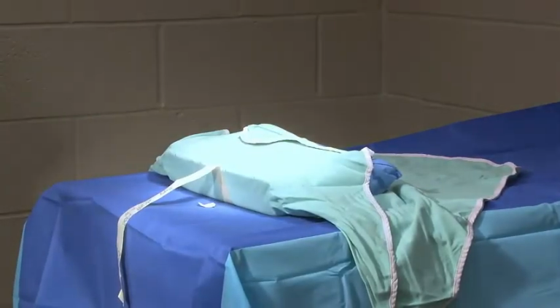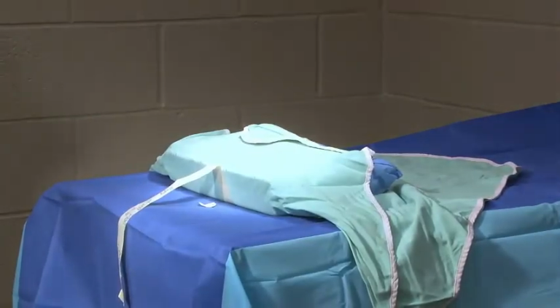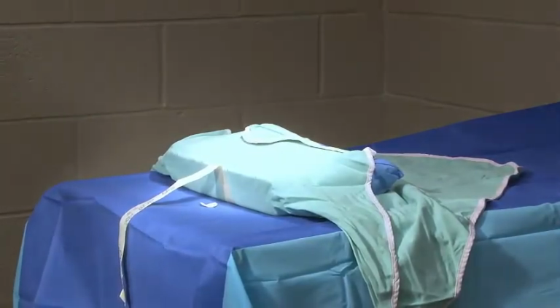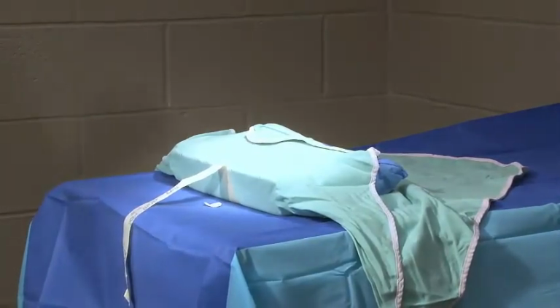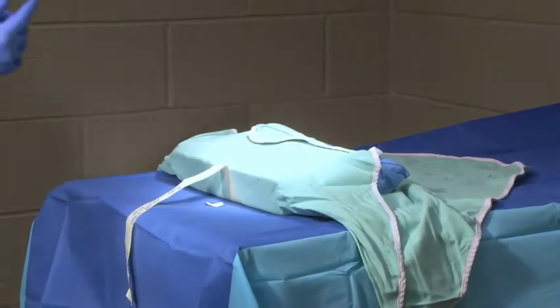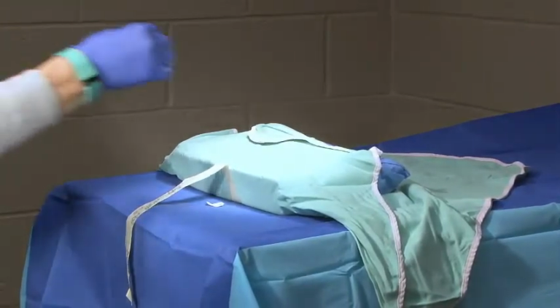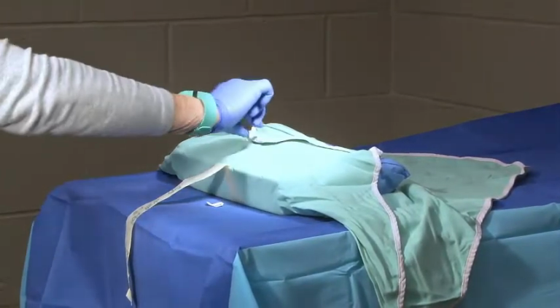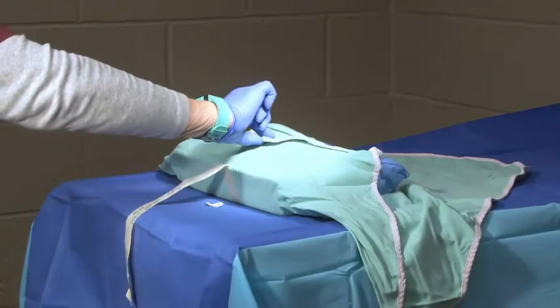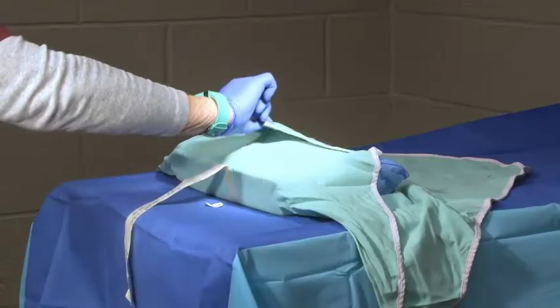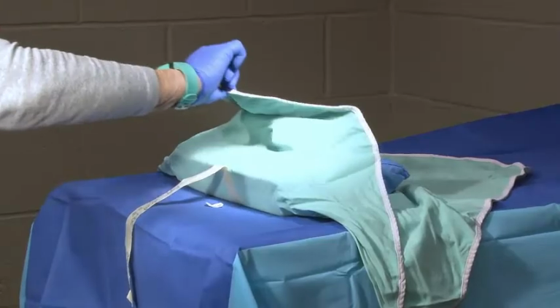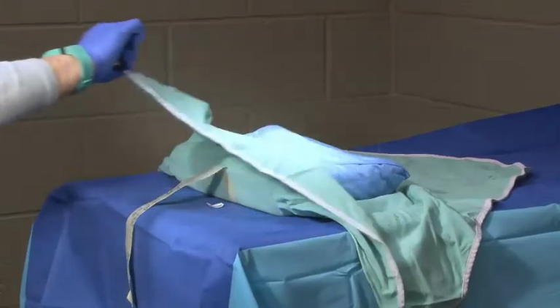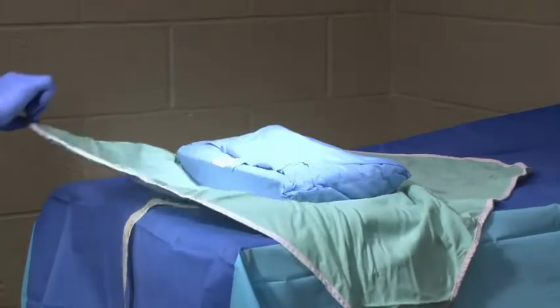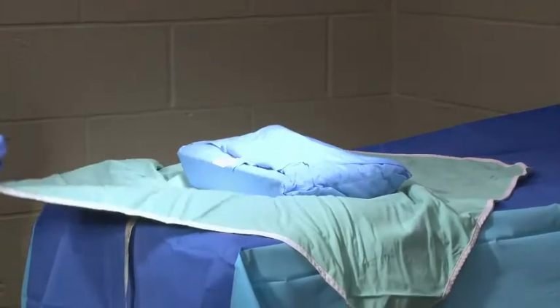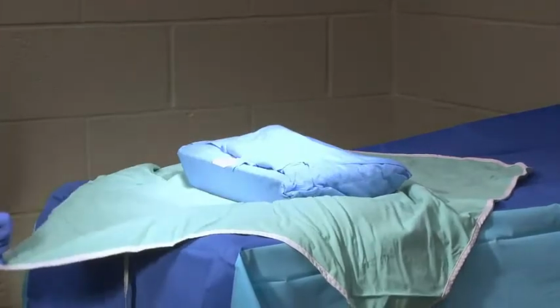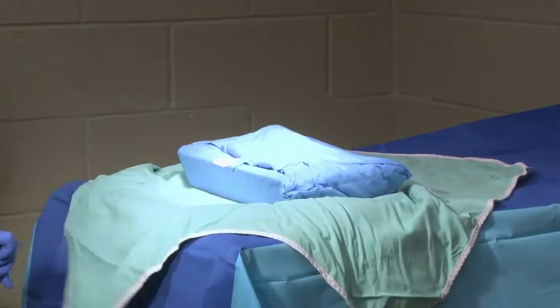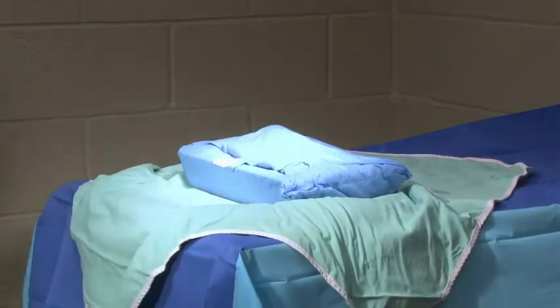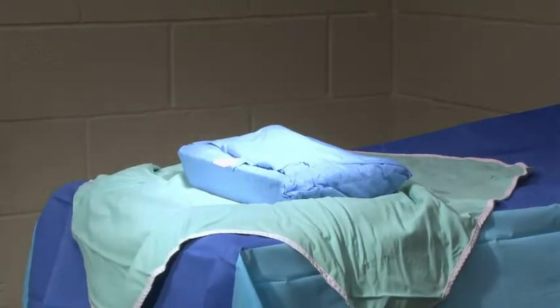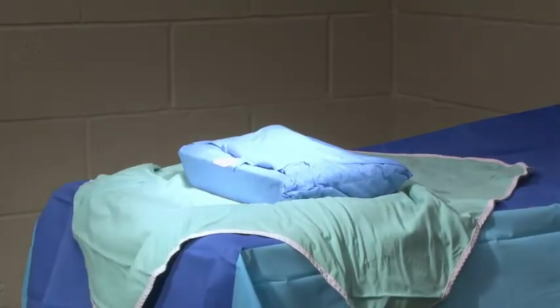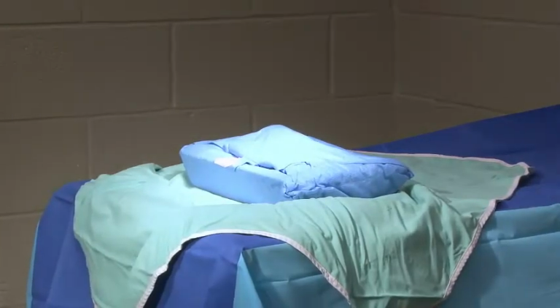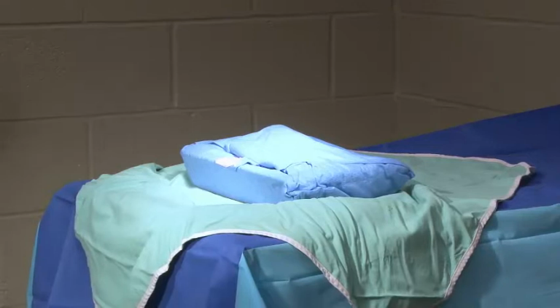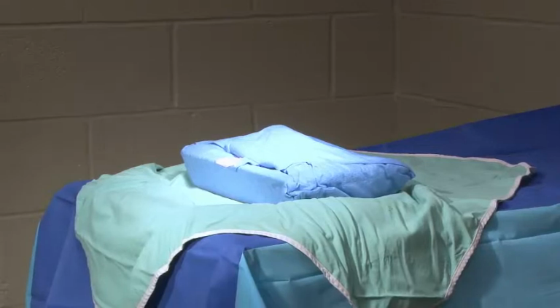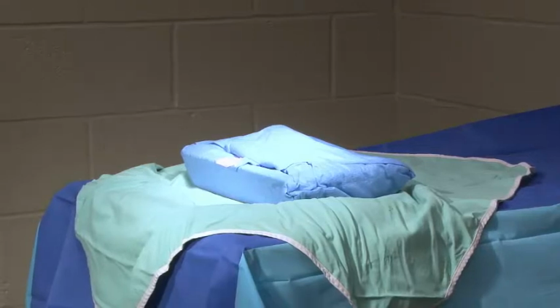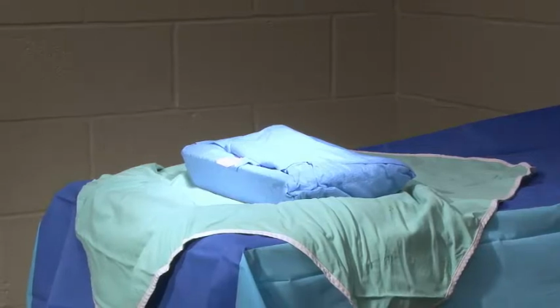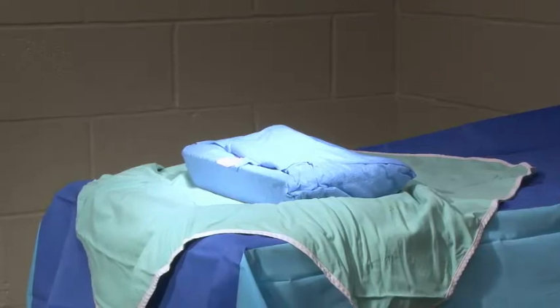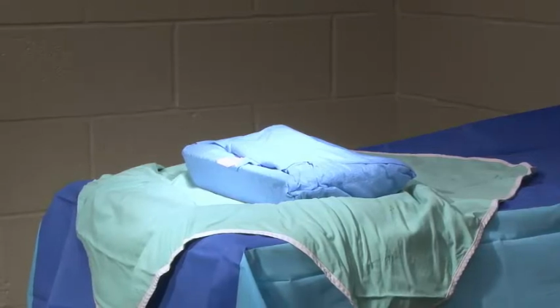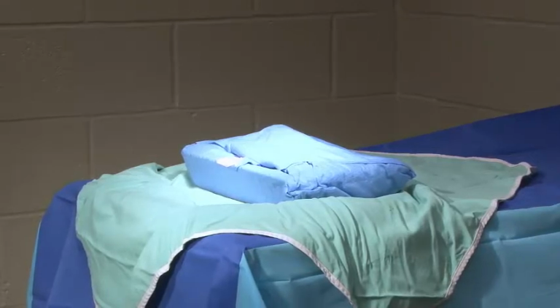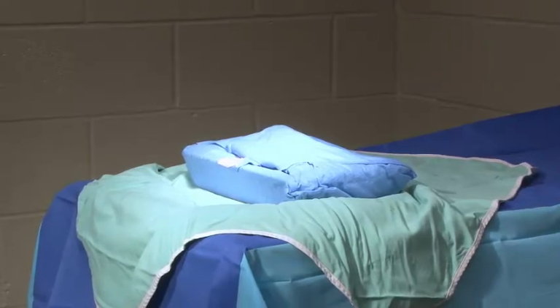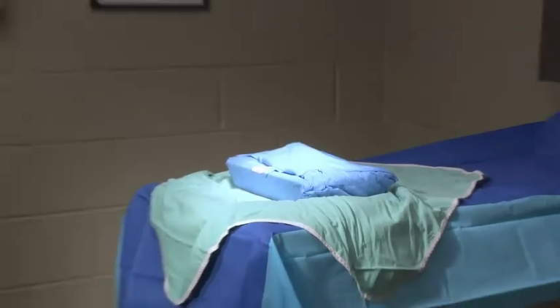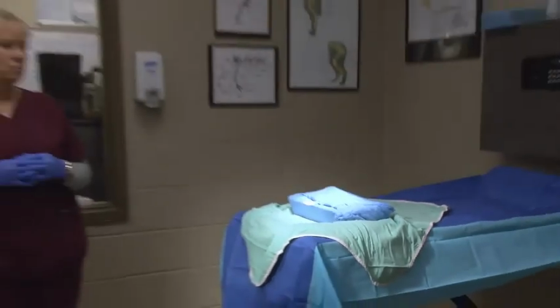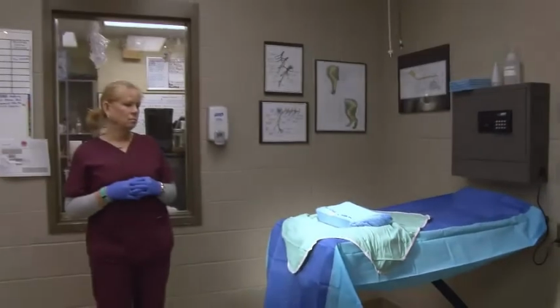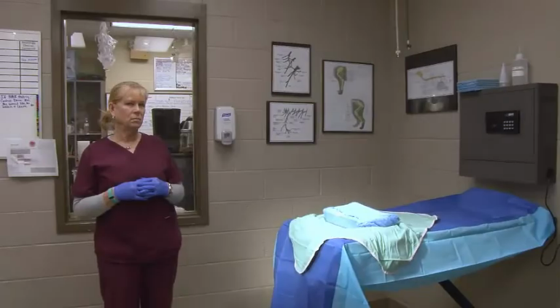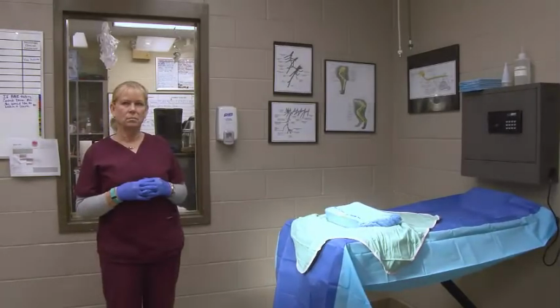The student will take the last flap and pull it towards them, making sure not to cross the sterile field. She will then step back without putting her back to the sterile field and let the surgeon complete the opening of the pack.